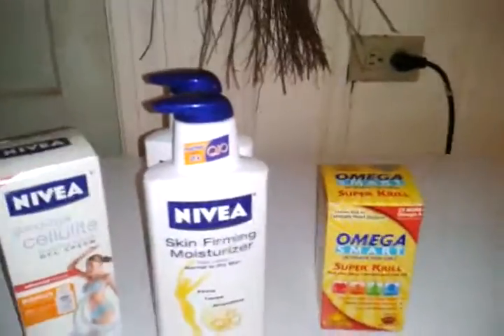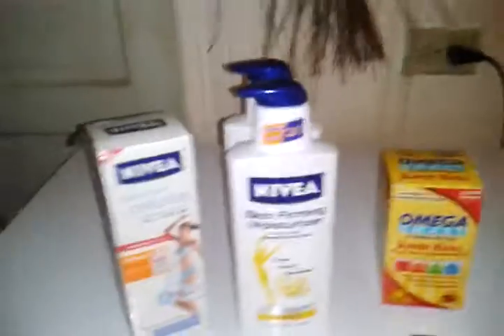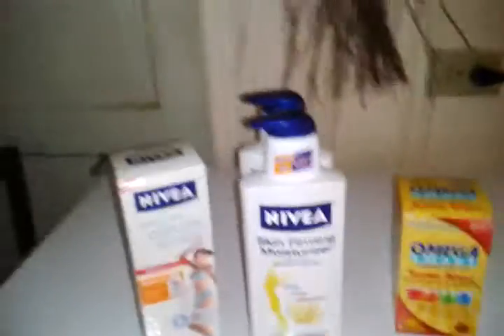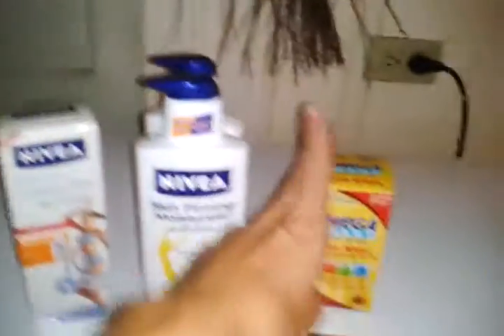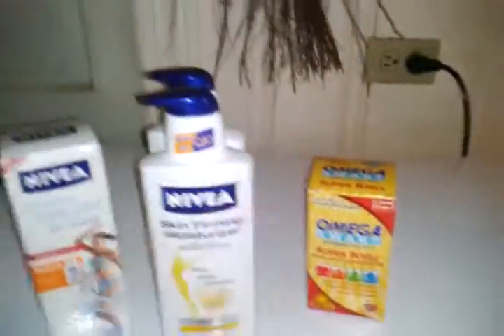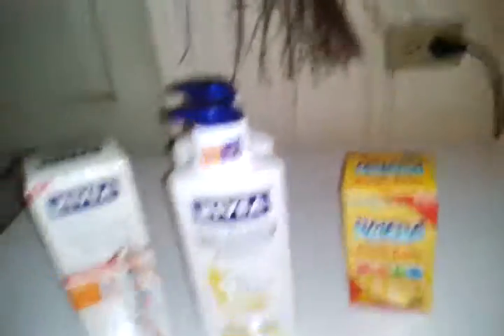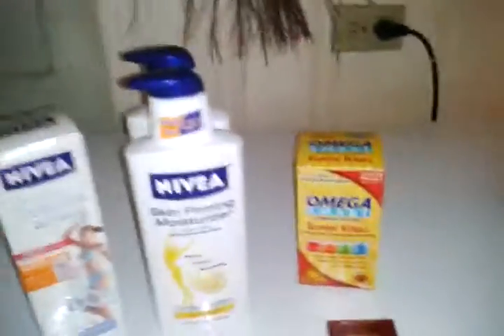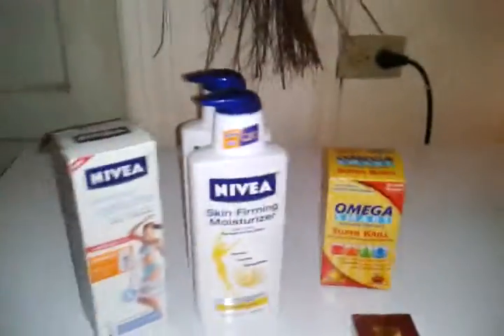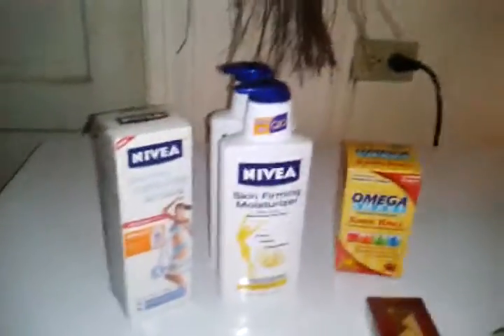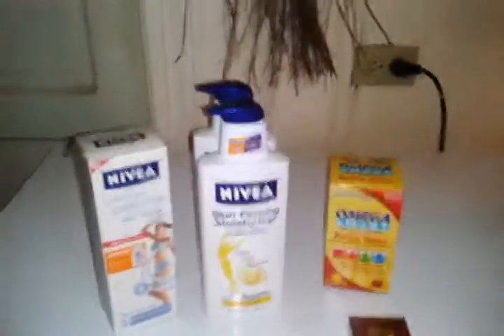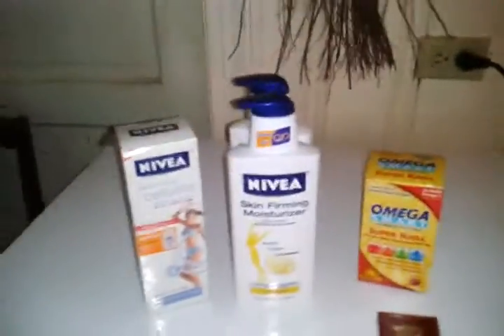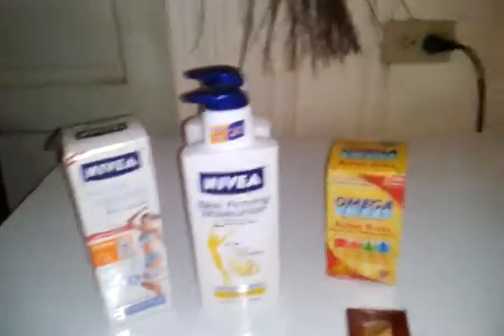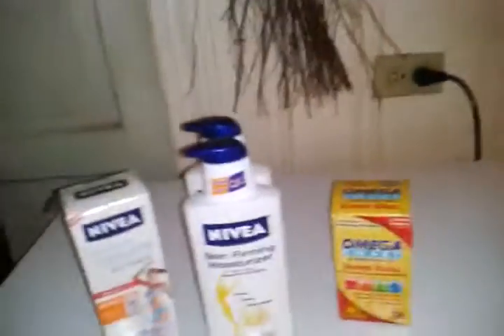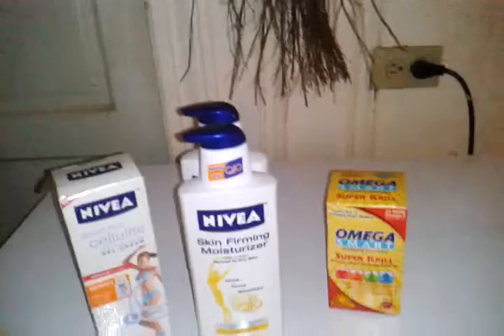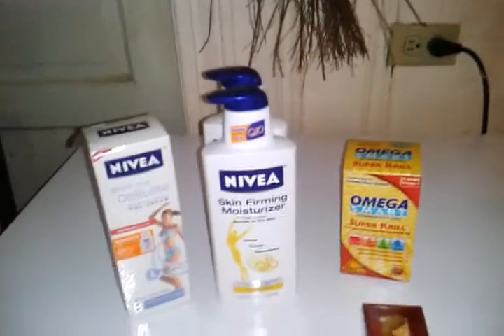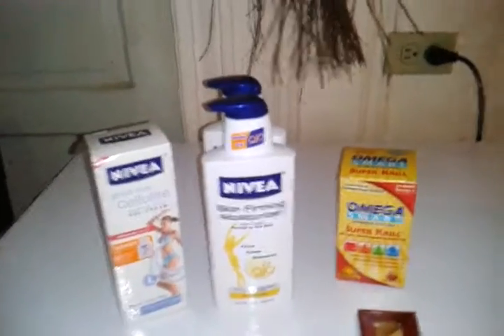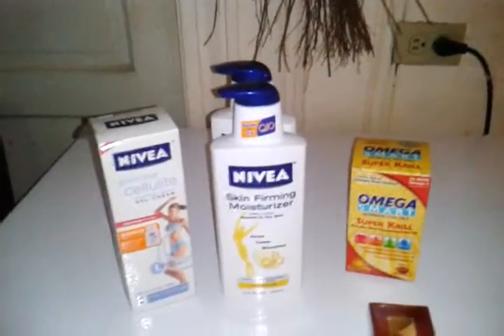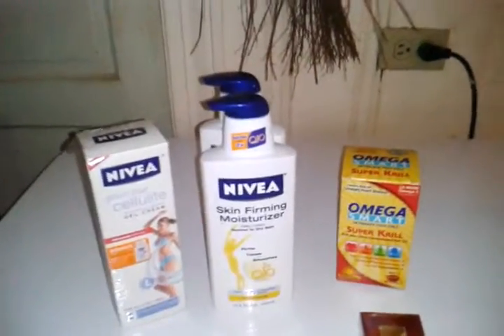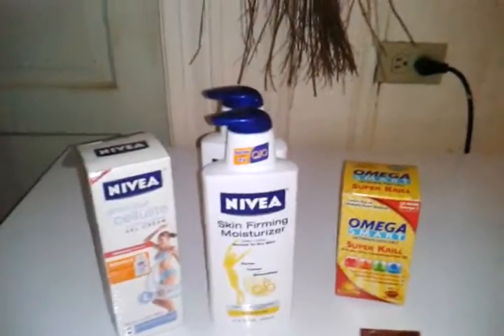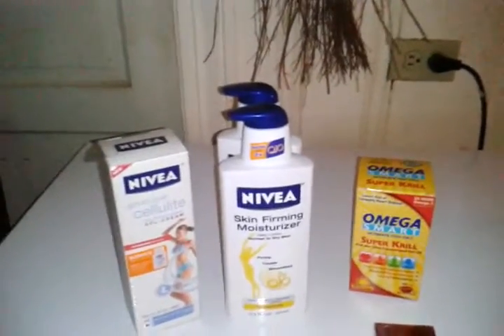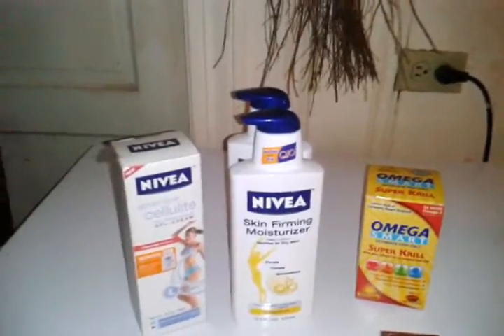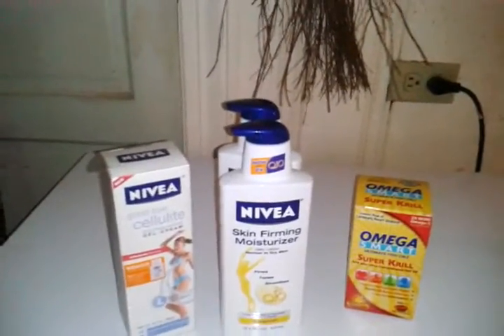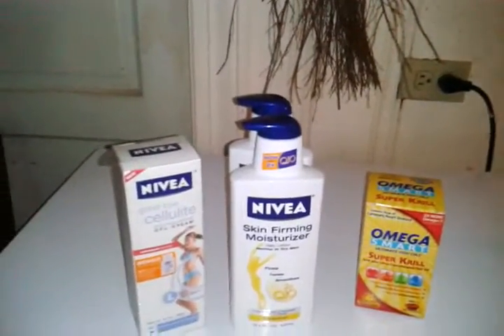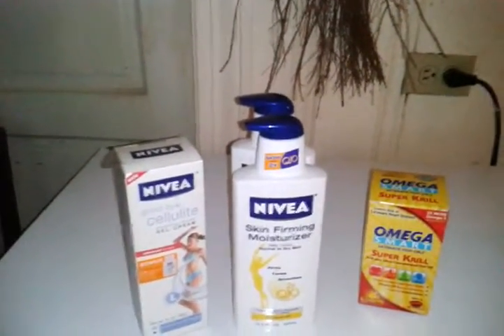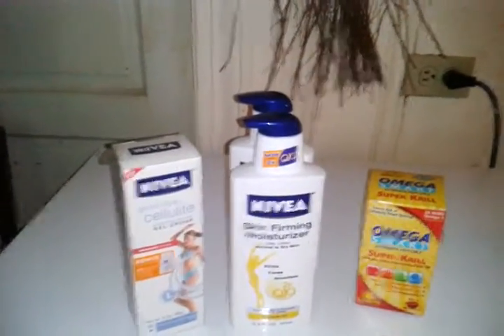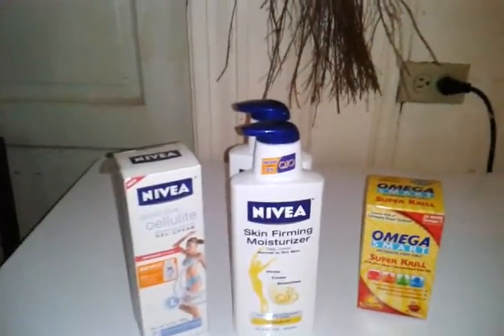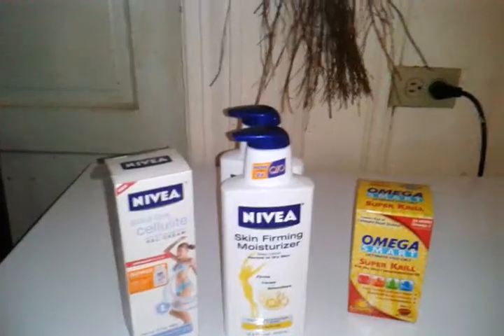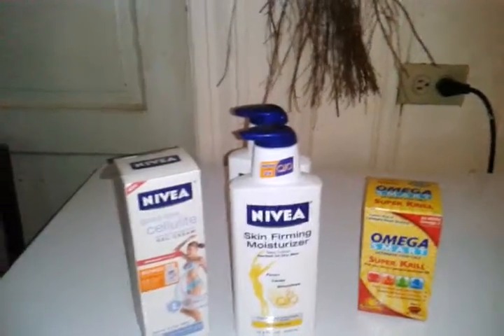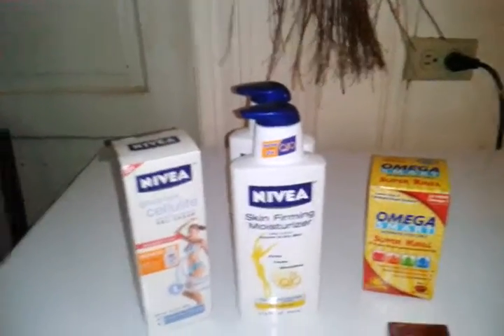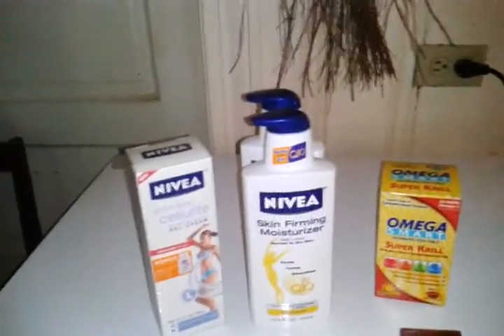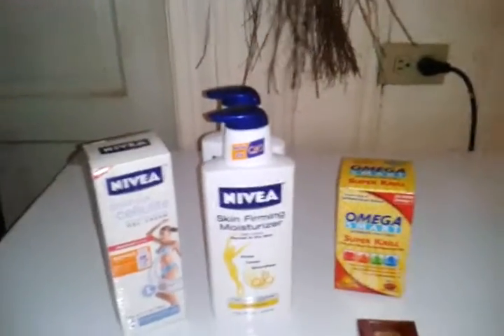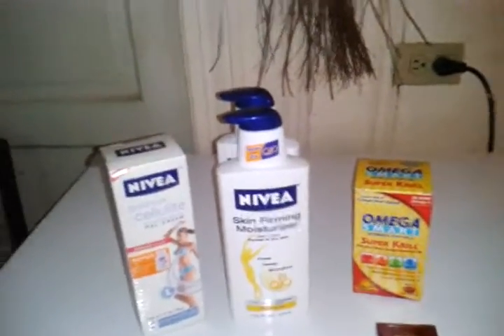So I skipped that deal and just went with the Super Krill, and I'll save my $10 register rewards to see what's up for next week. But that's it for now — just wanted to share the couple deals I got, and have a great day!